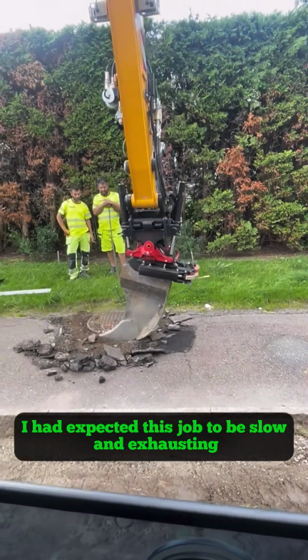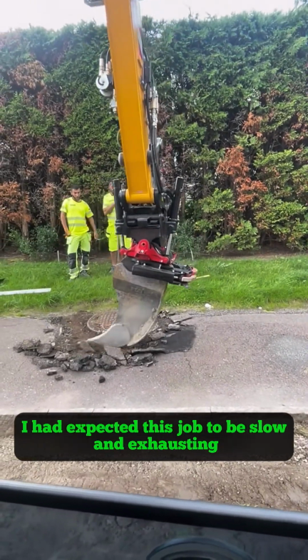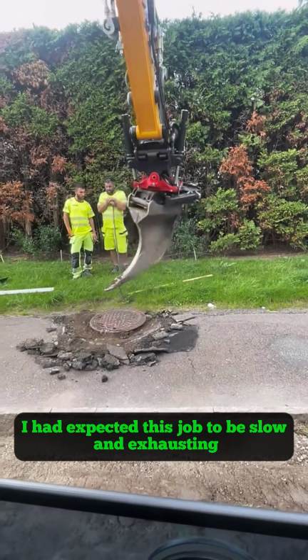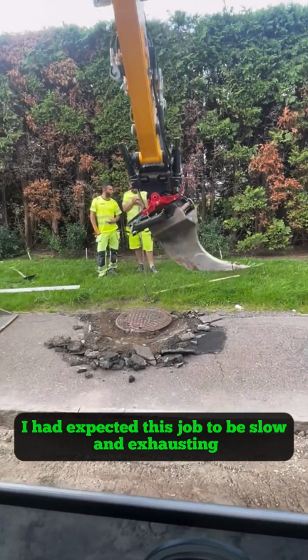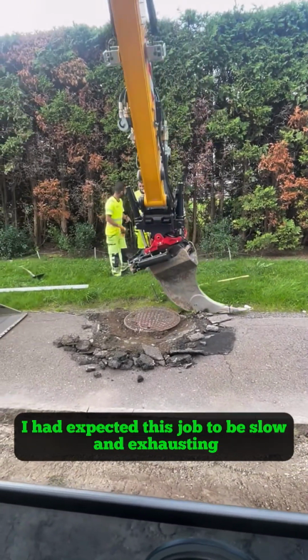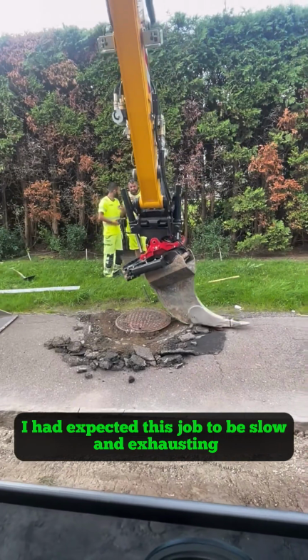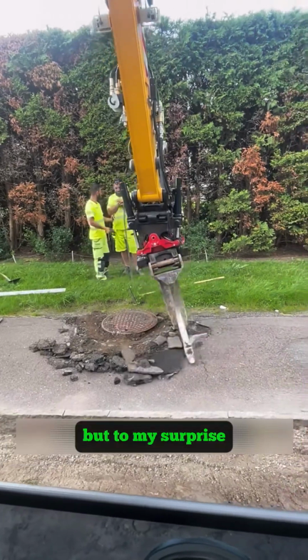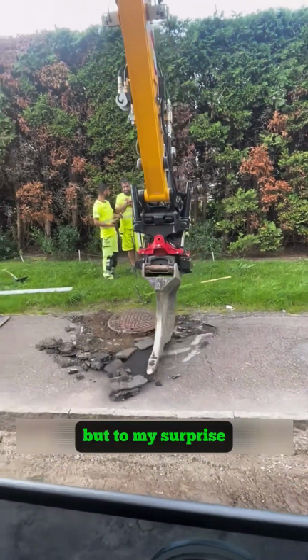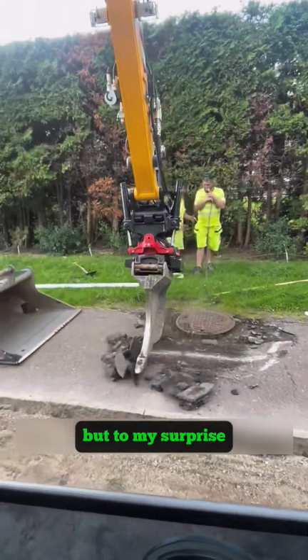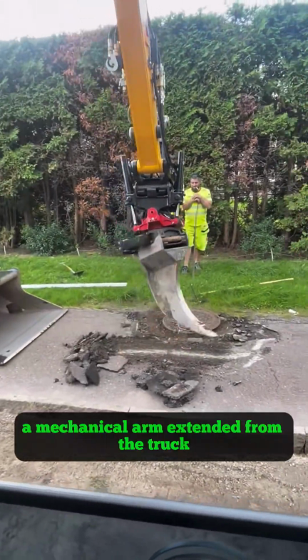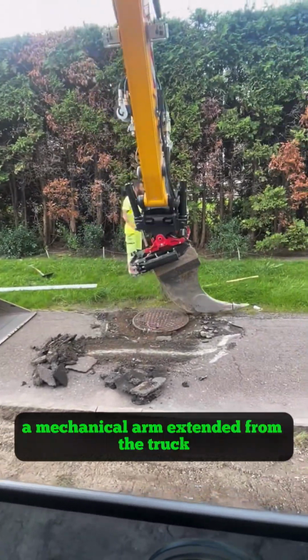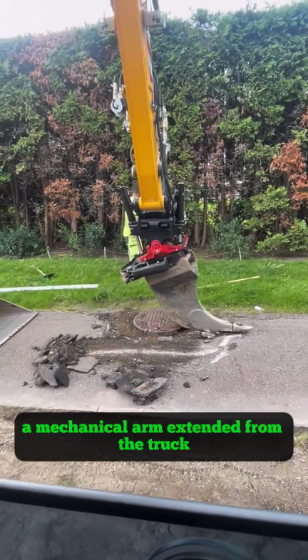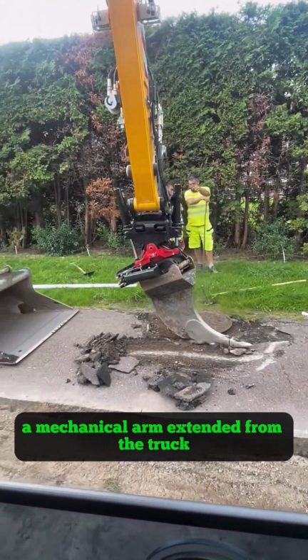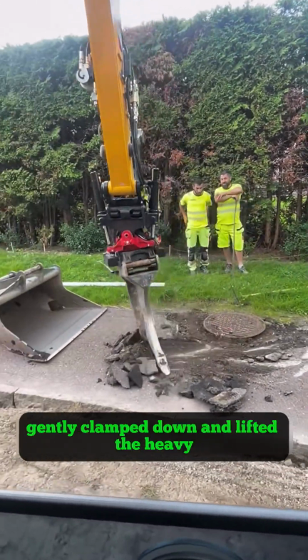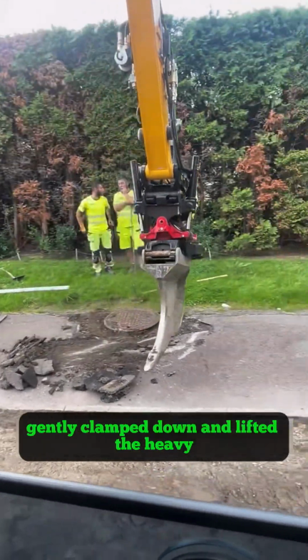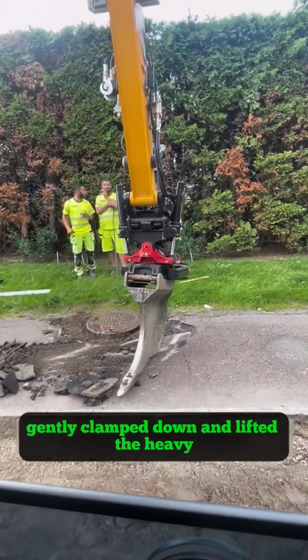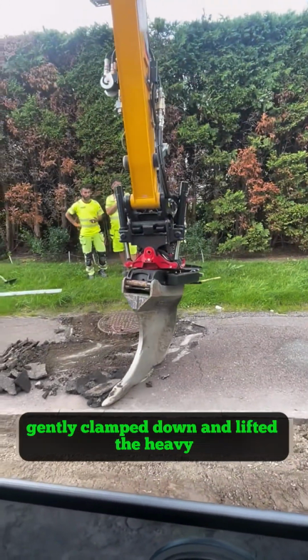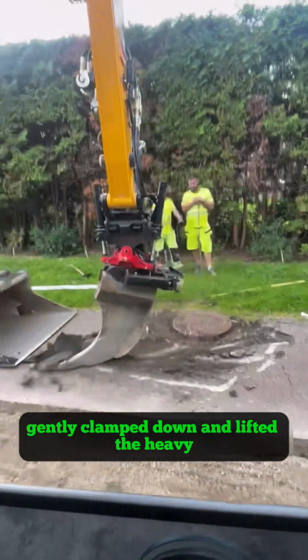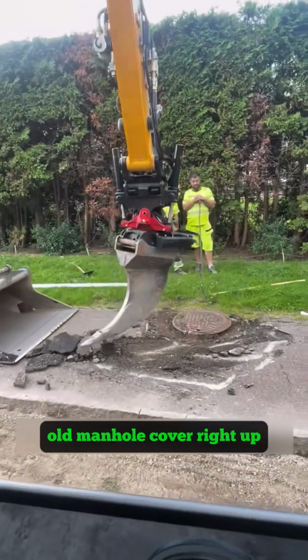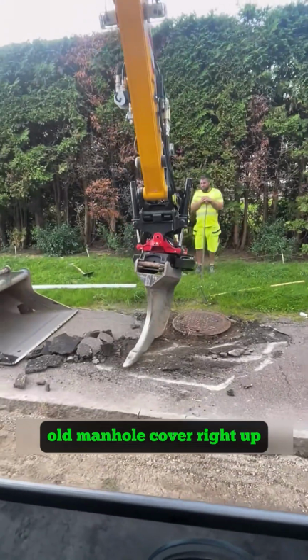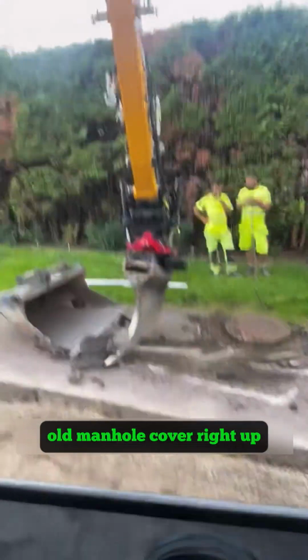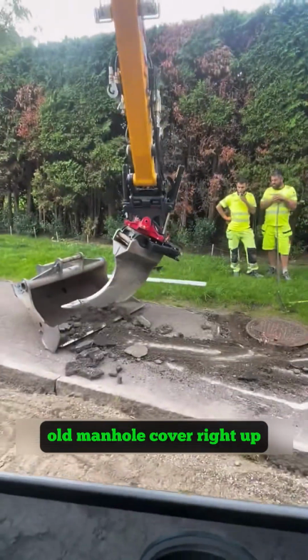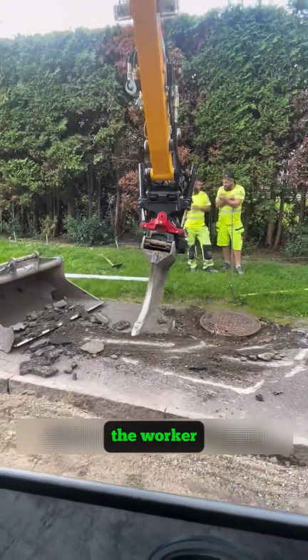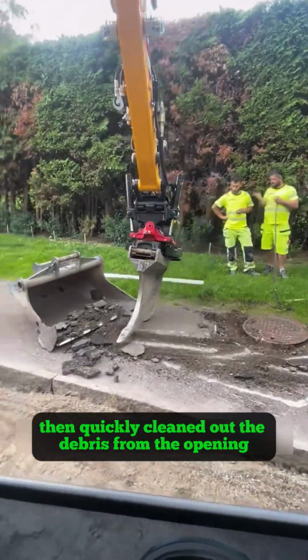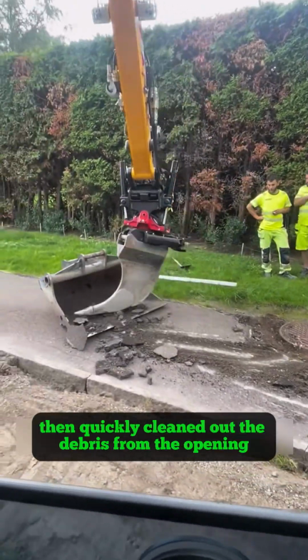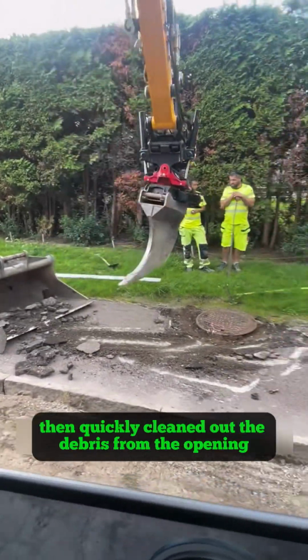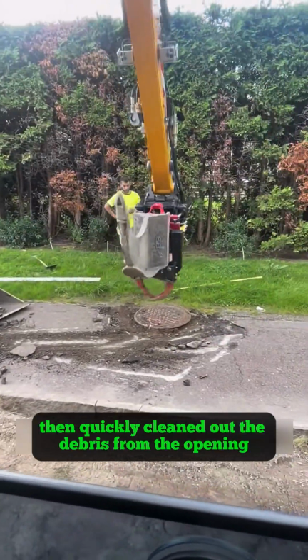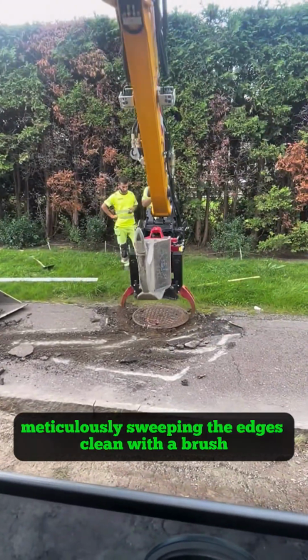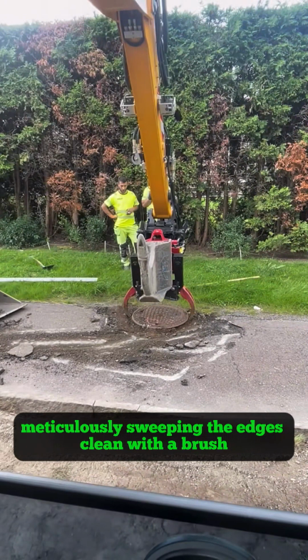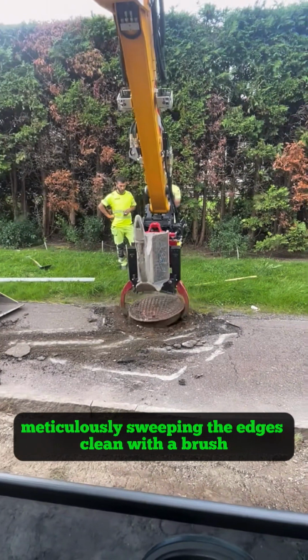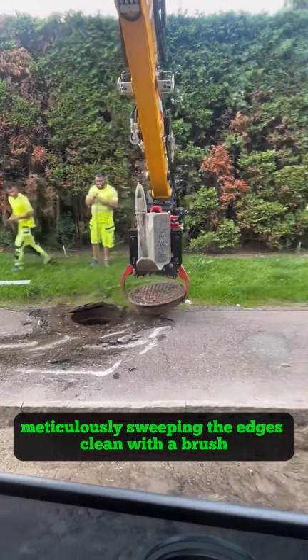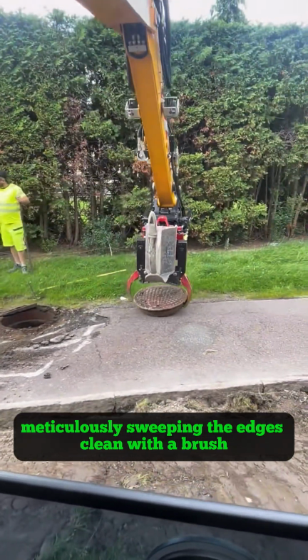I had expected this job to be slow and exhausting, but to my surprise, a mechanical arm extended from the truck, gently clamped down, and lifted the heavy old manhole cover right up. The worker then quickly cleaned out the debris from the opening, meticulously sweeping the edges clean with a brush.